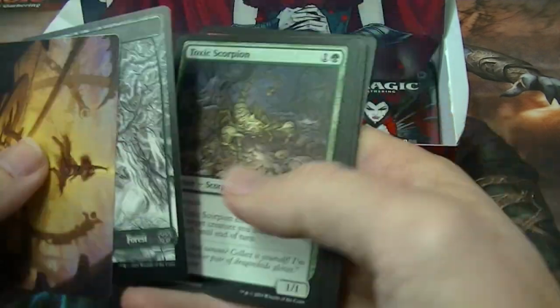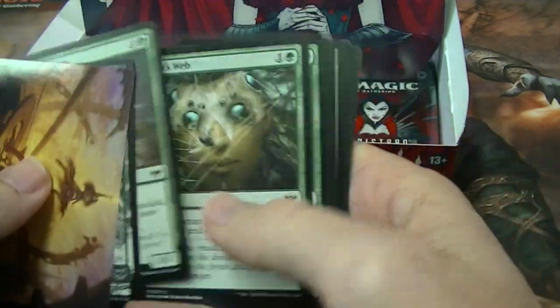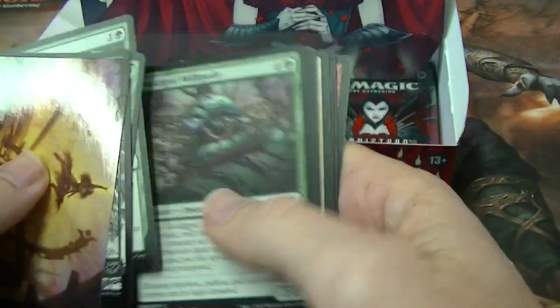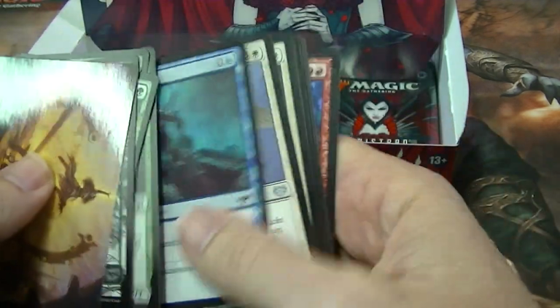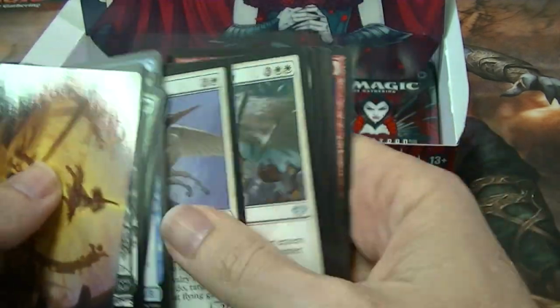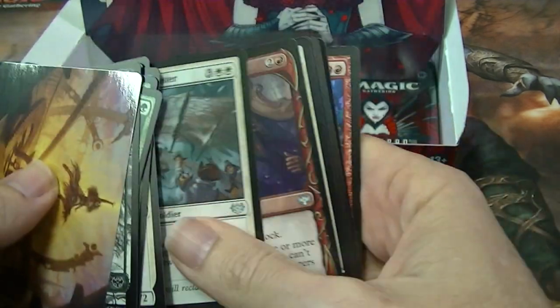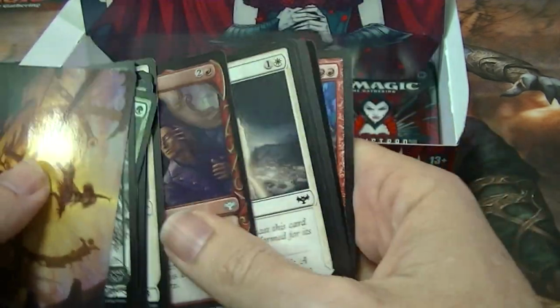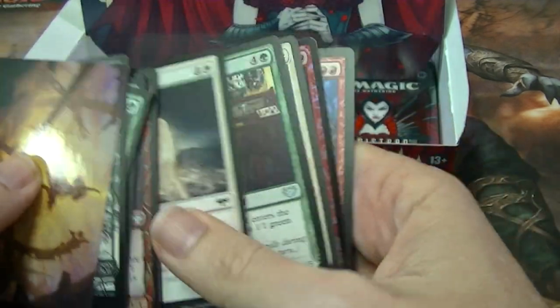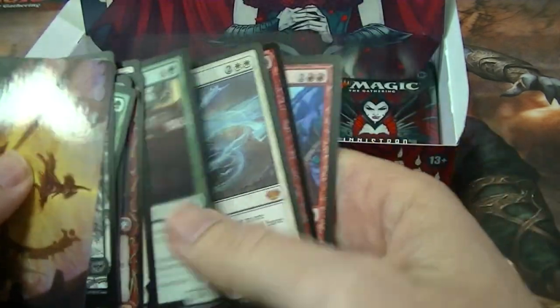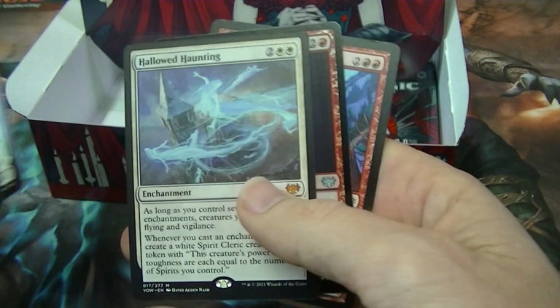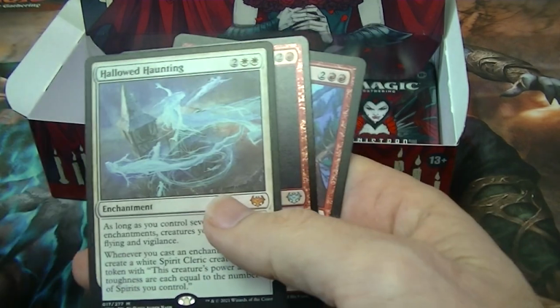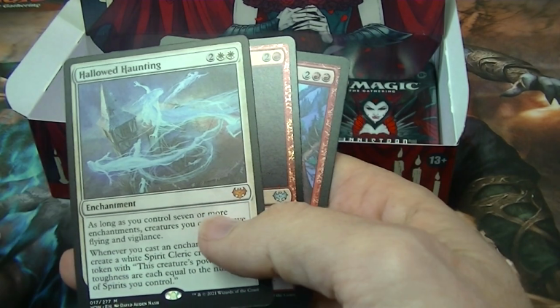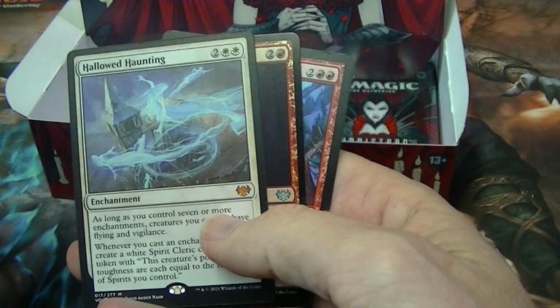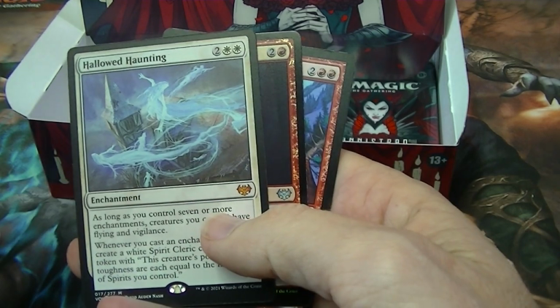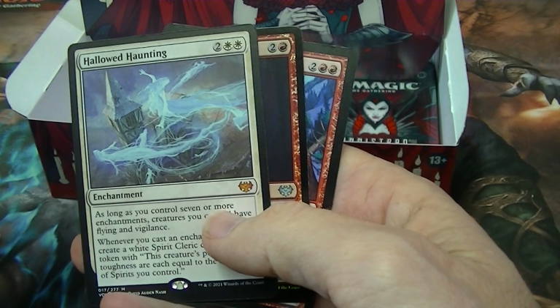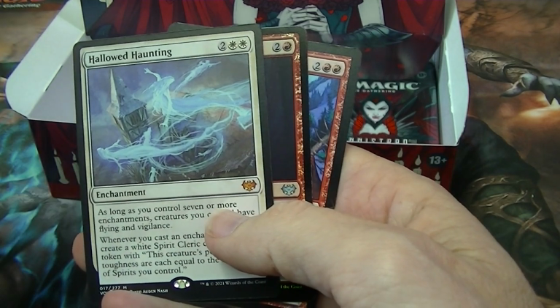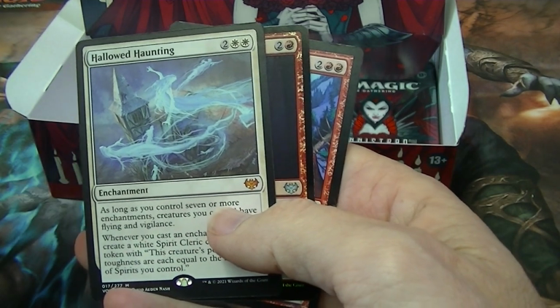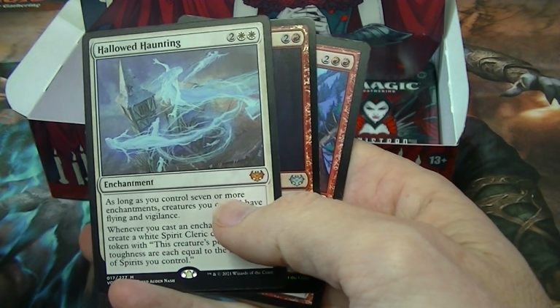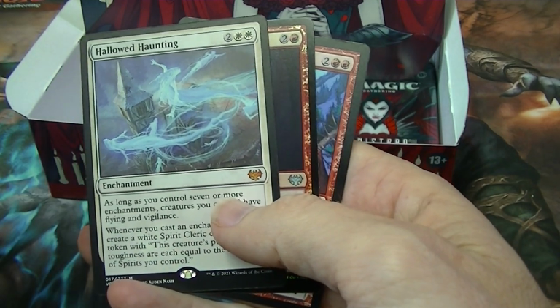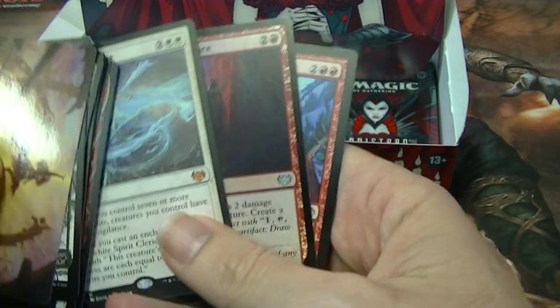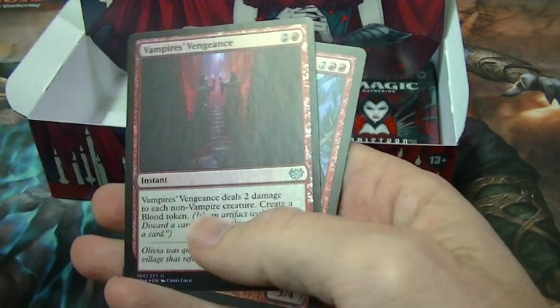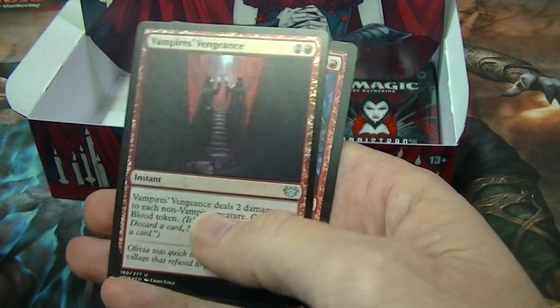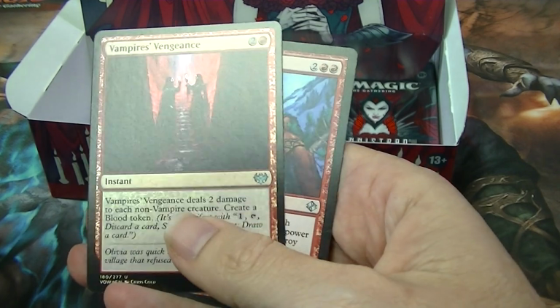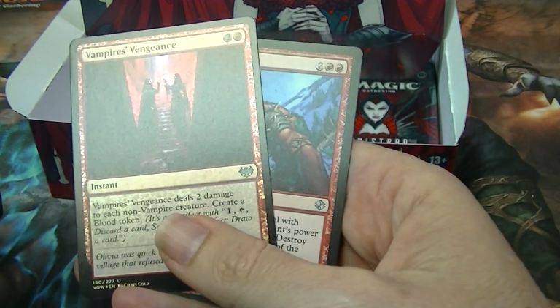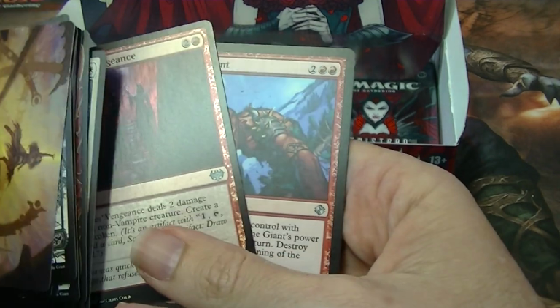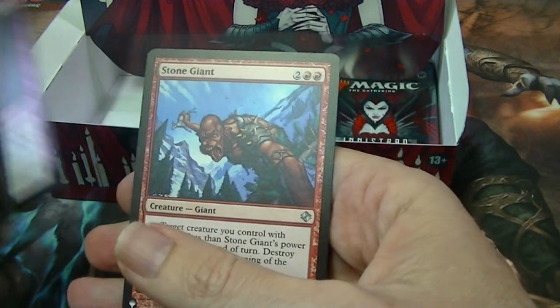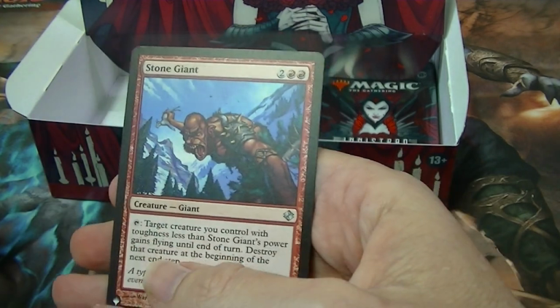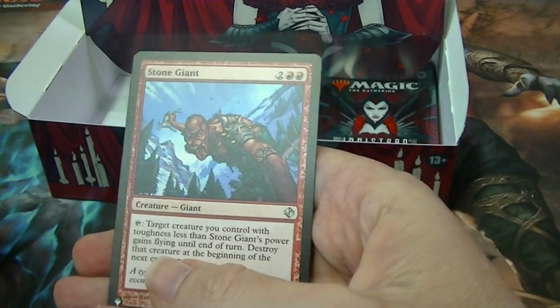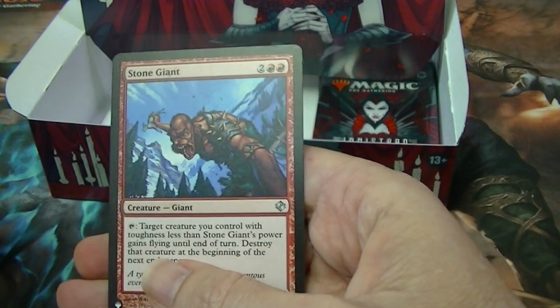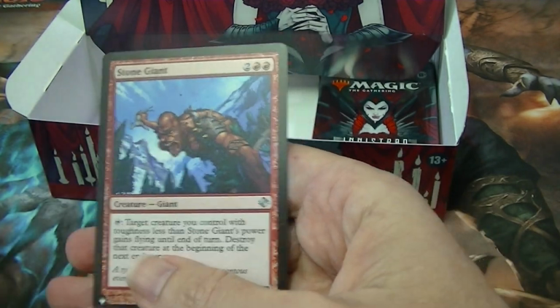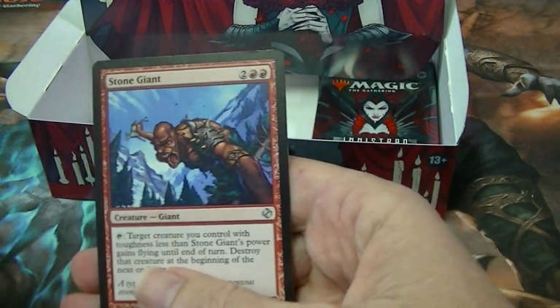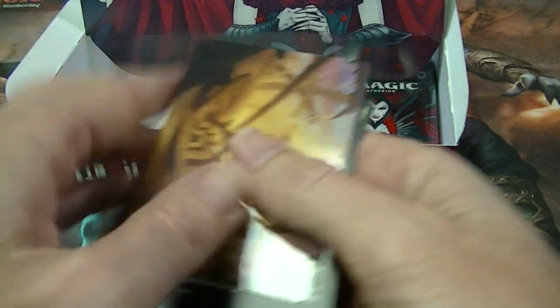The second set of the vampire theme. Hallowed Haunting from mythic — put it down if you want it. Vampire's Vengeance for a foil, and a listed card: Stone Giant.